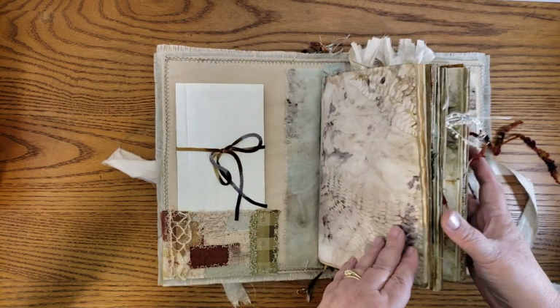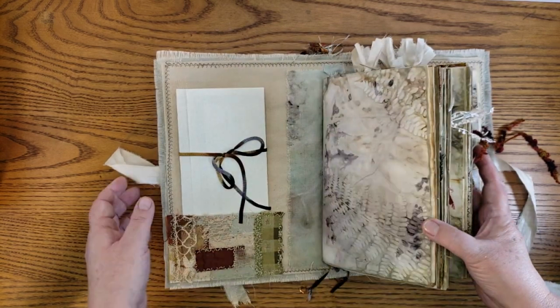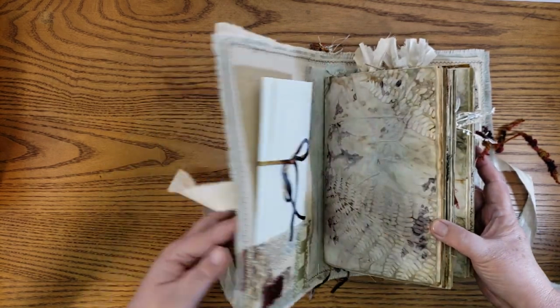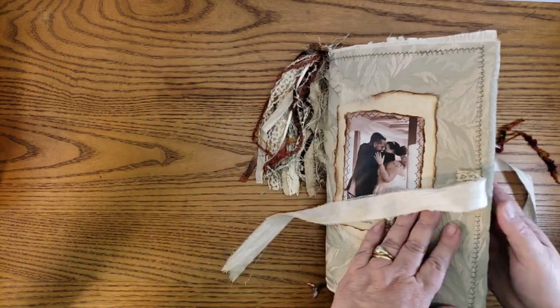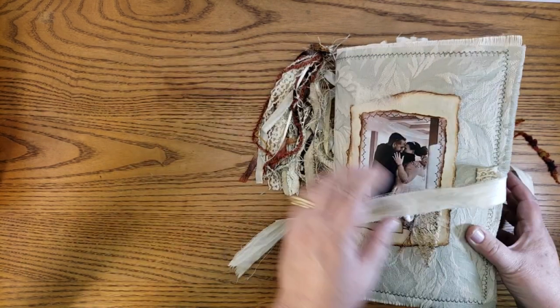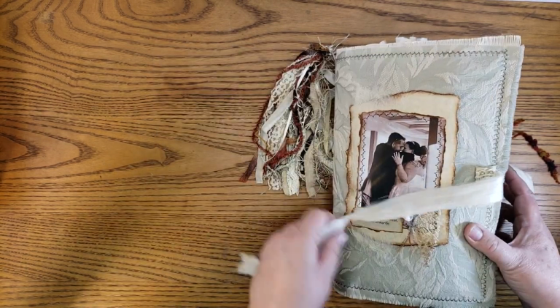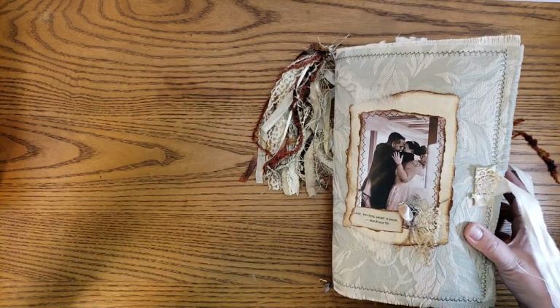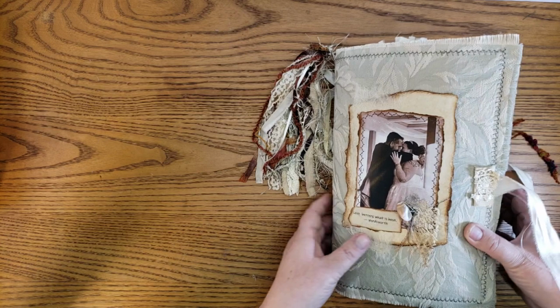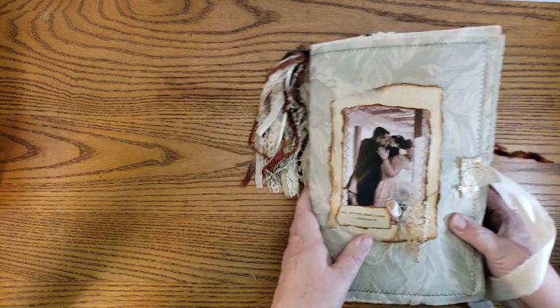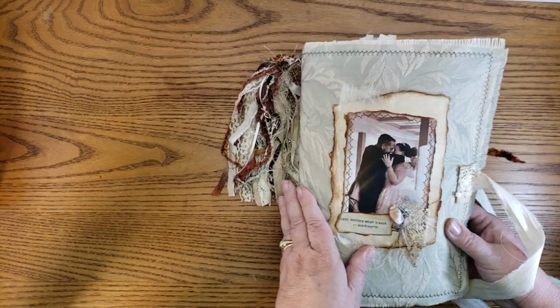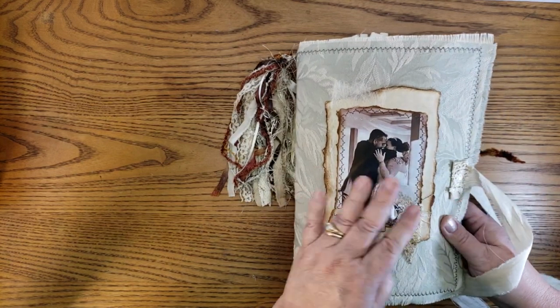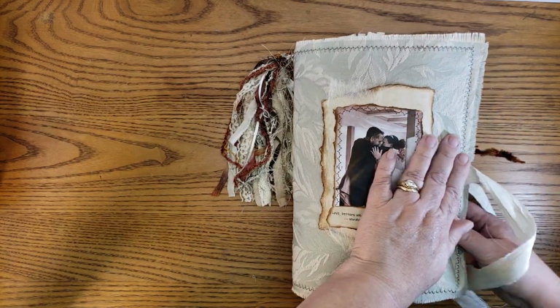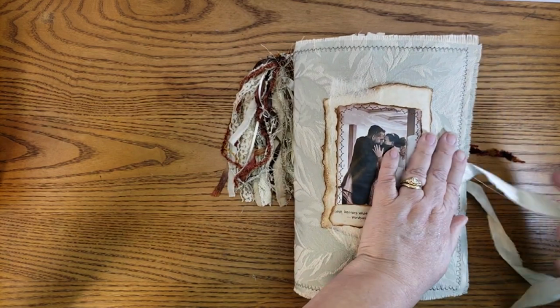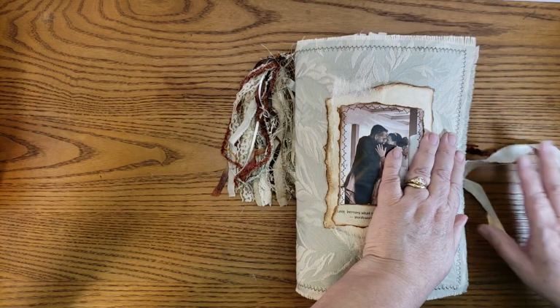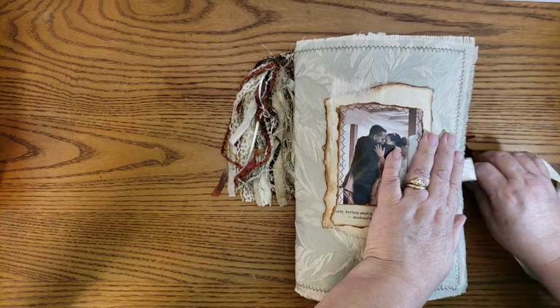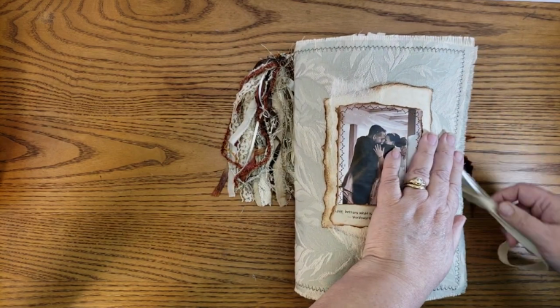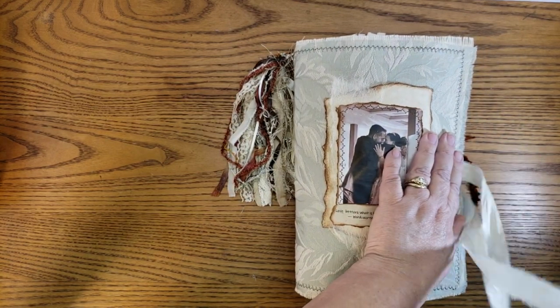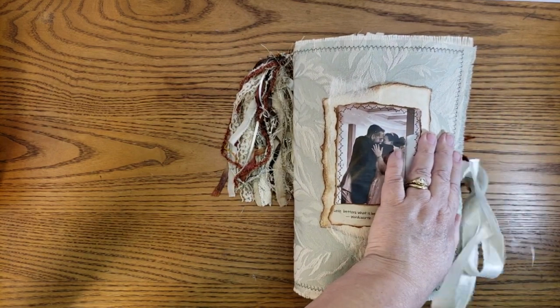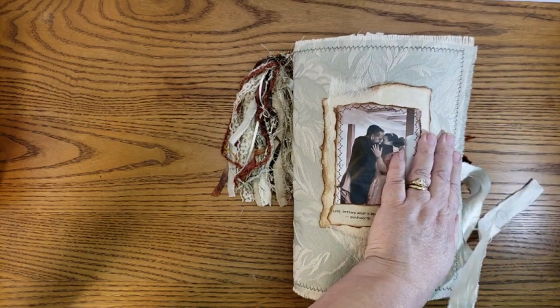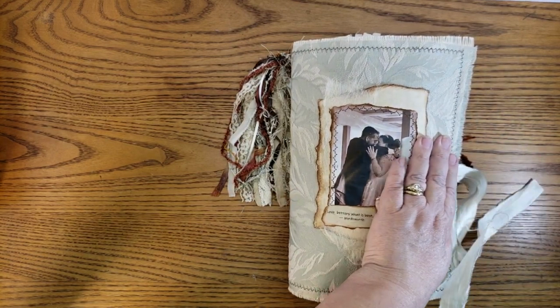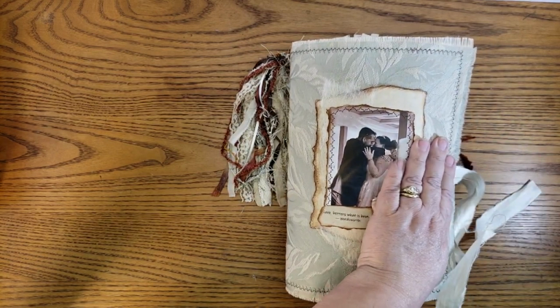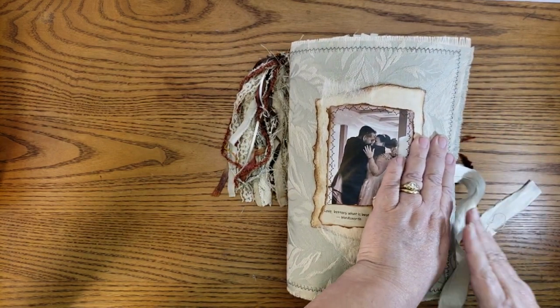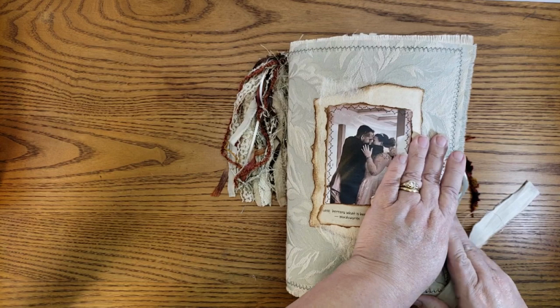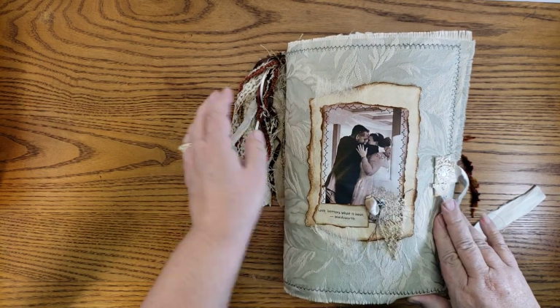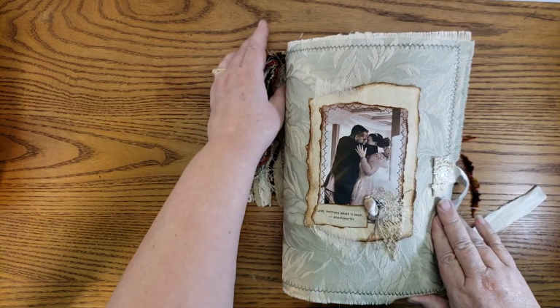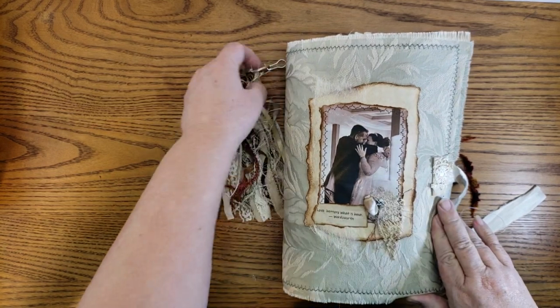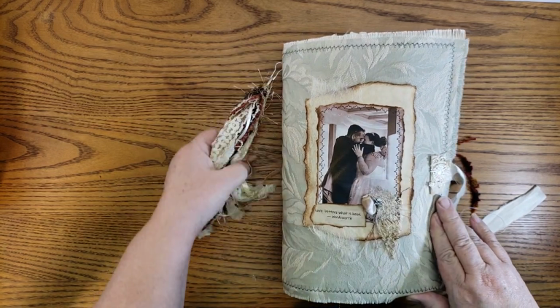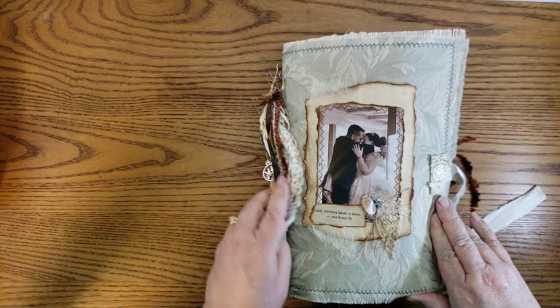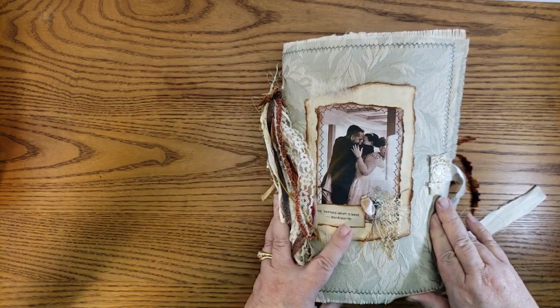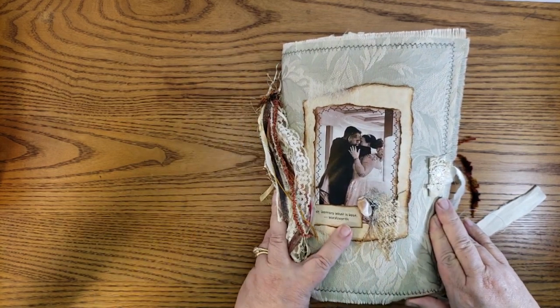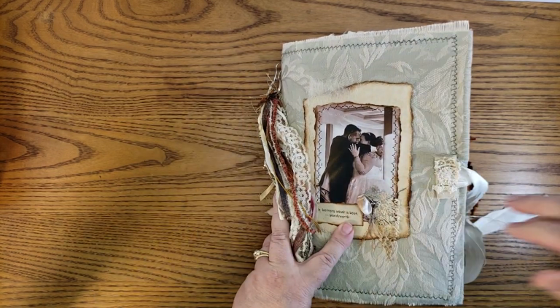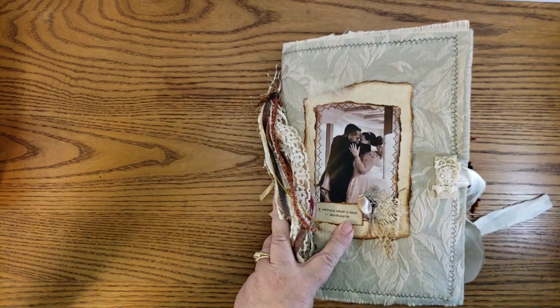So here we go — we have a book of love, and I hope you stuck with me through the whole journal video. I hope you'll come back and see me again. Until next time, bye for now!